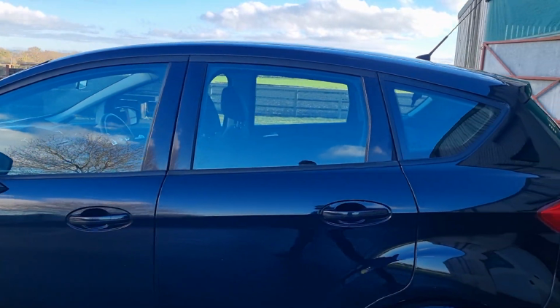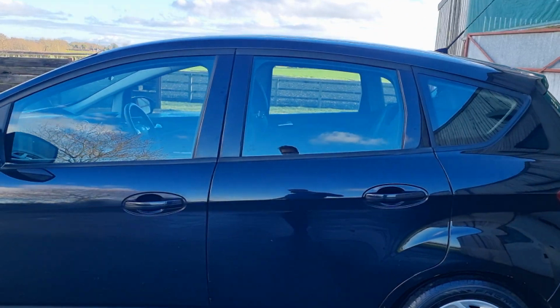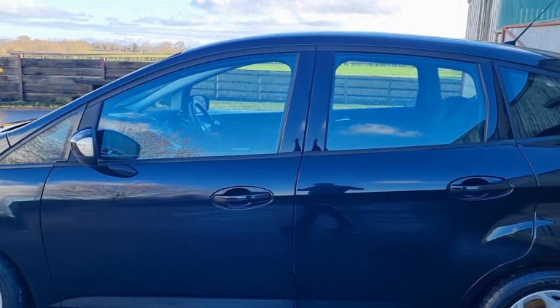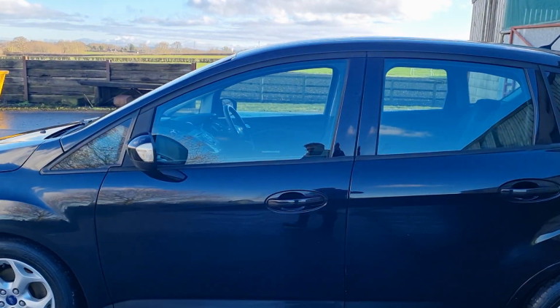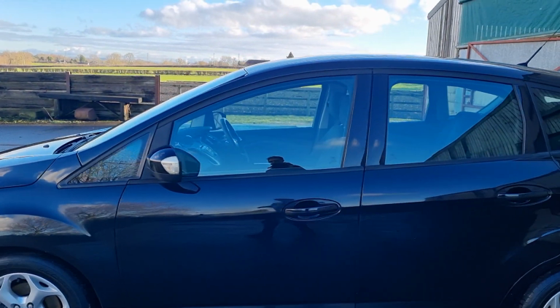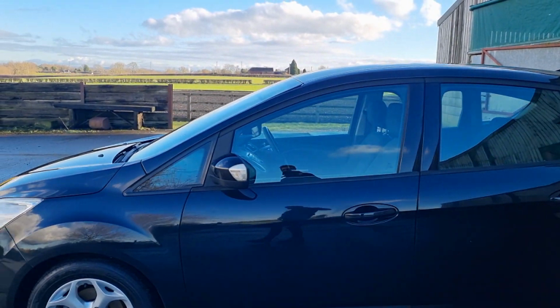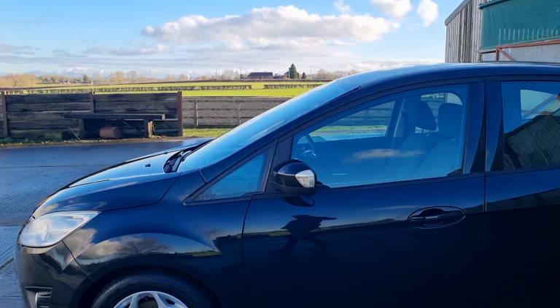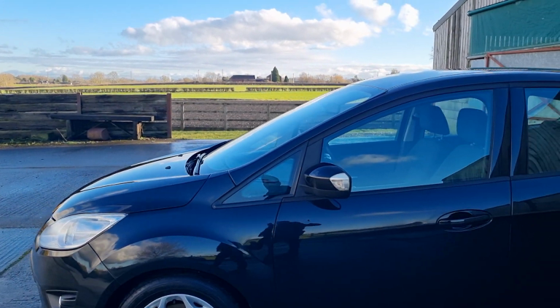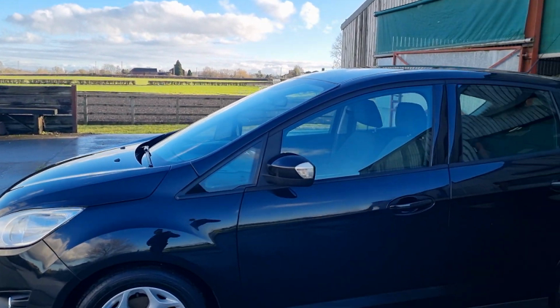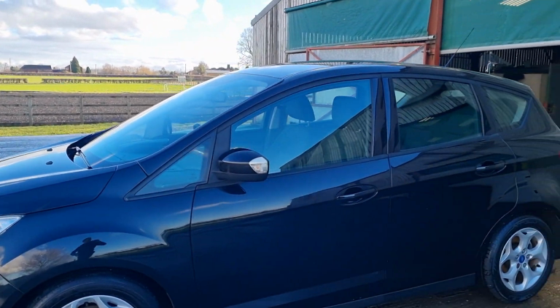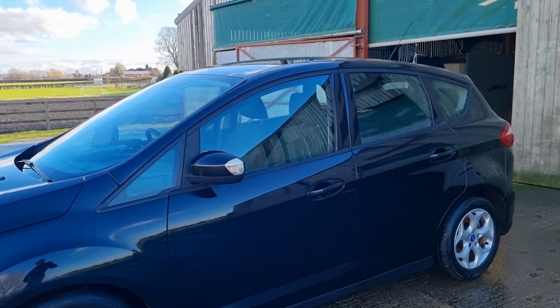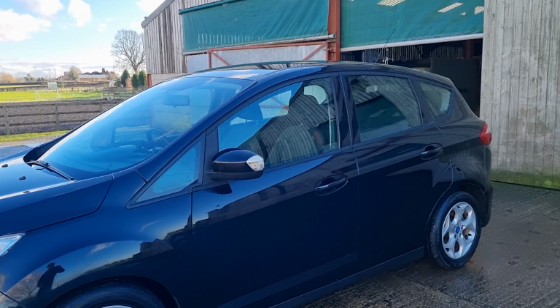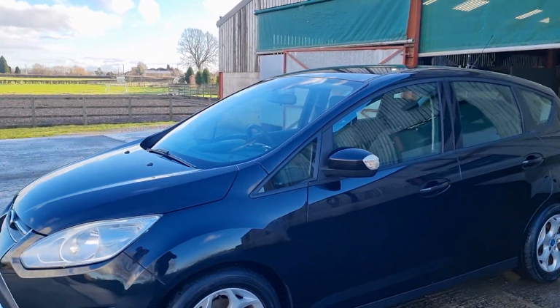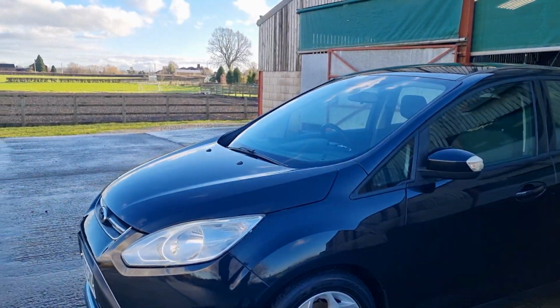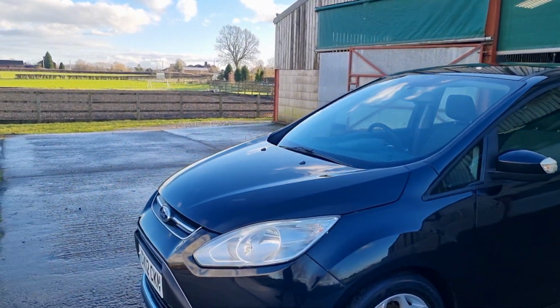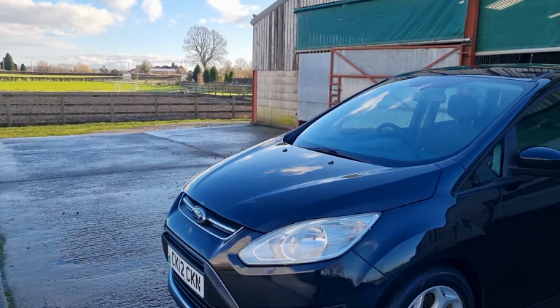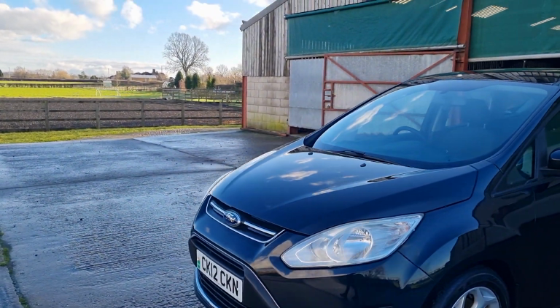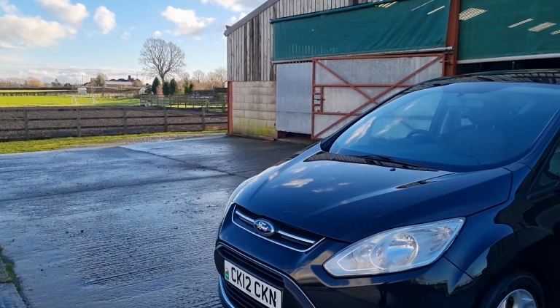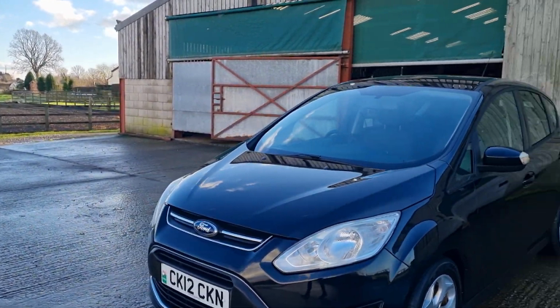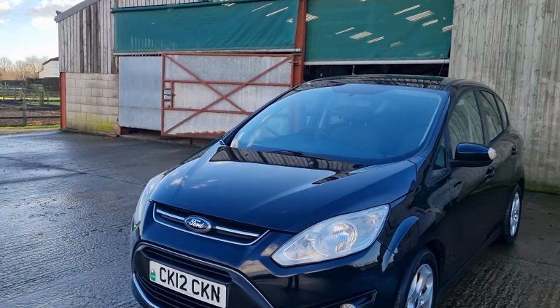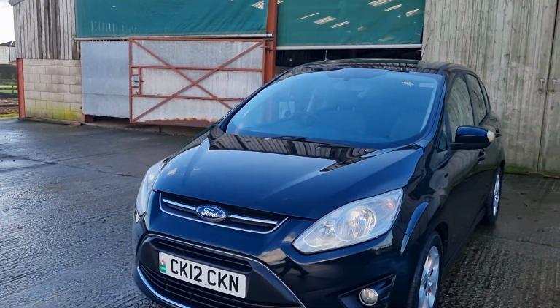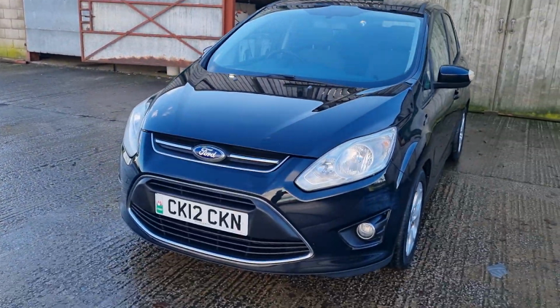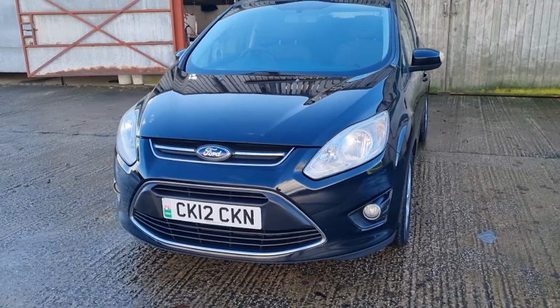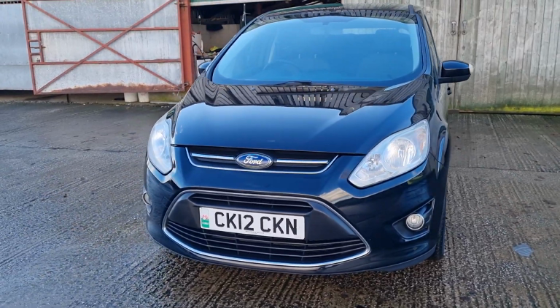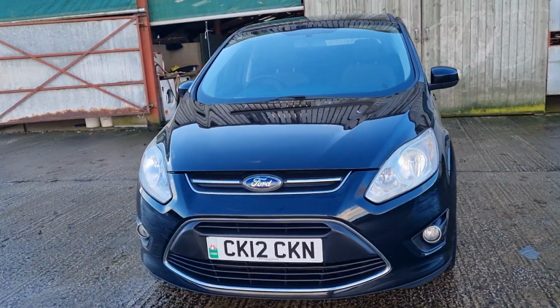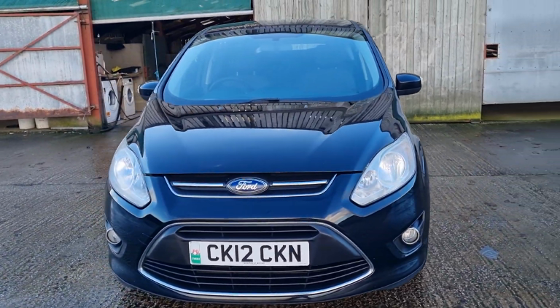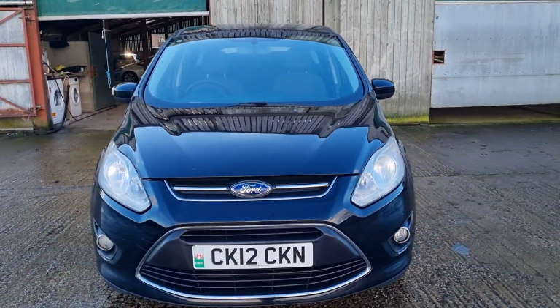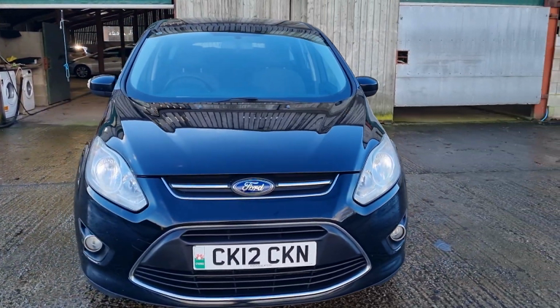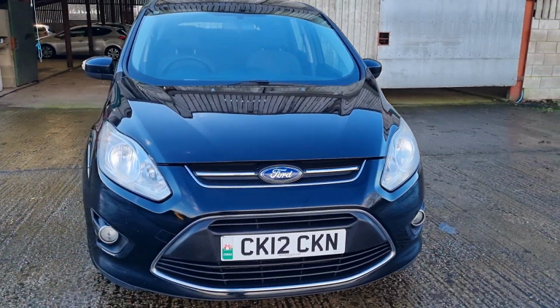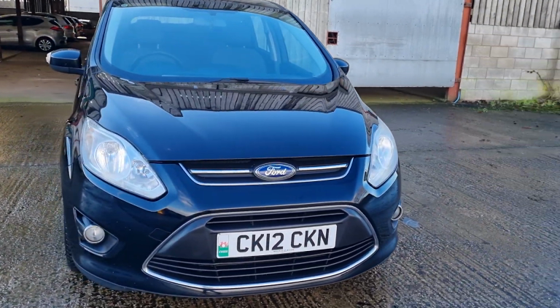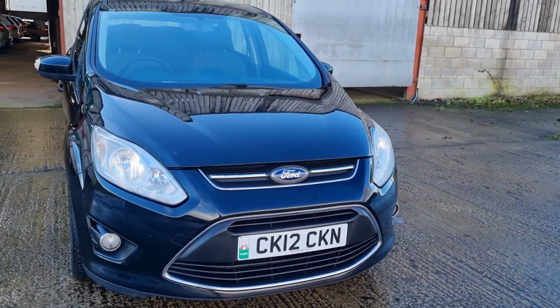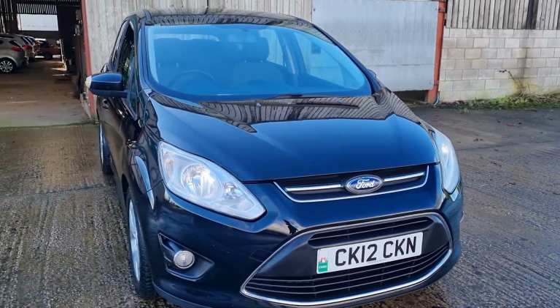Z-Tech spec, front electric windows, fog lamps, nicer alloys, a few other bits. Air con, DAB, mobile phone Bluetooth connection. I think it's got media connectivity as well.